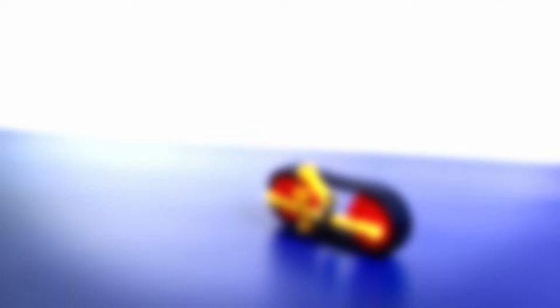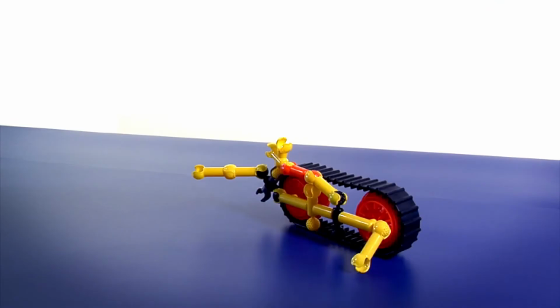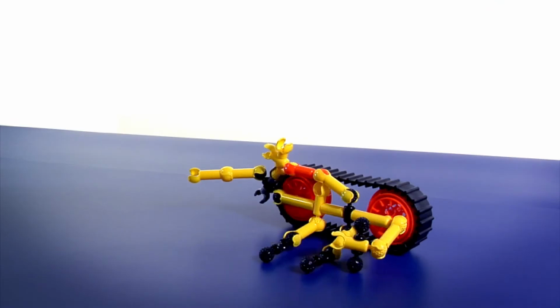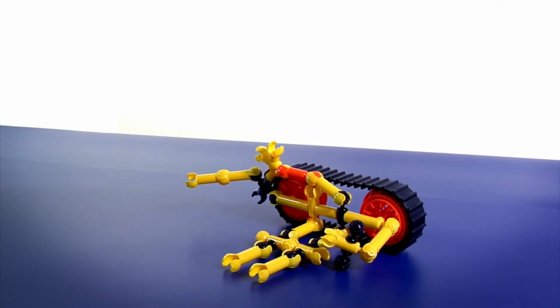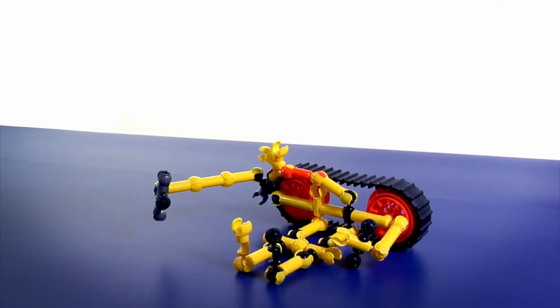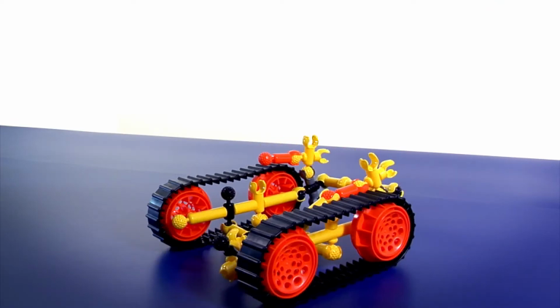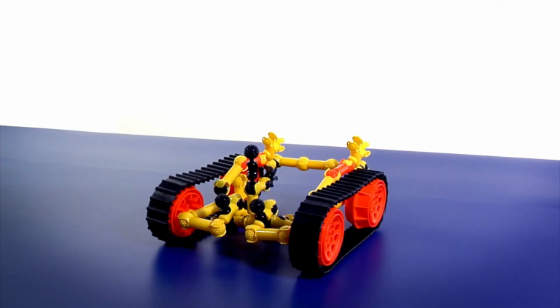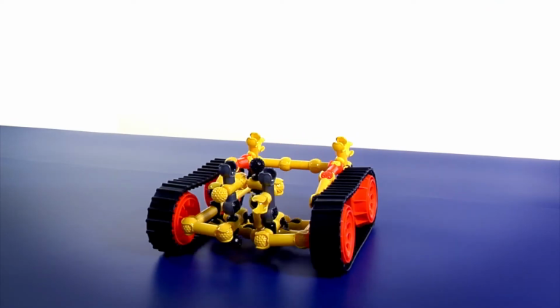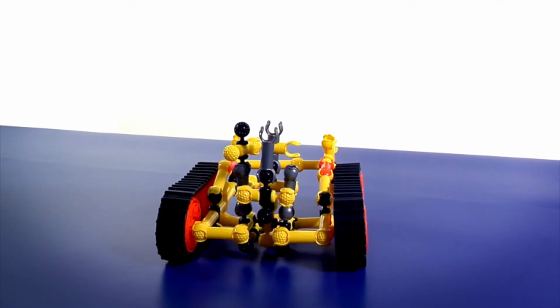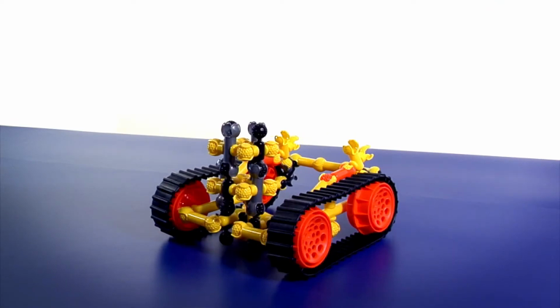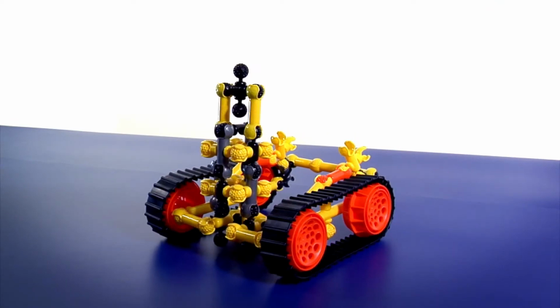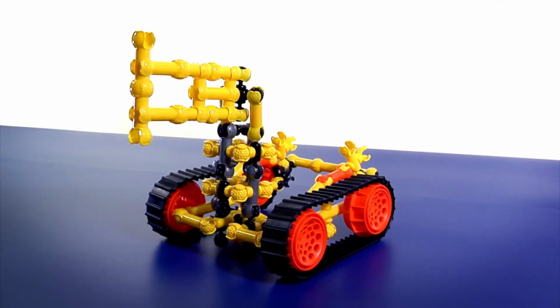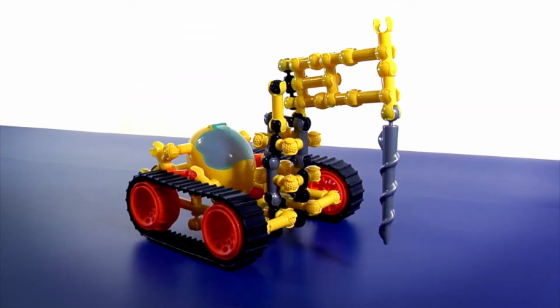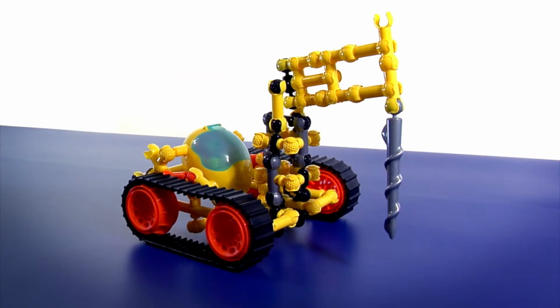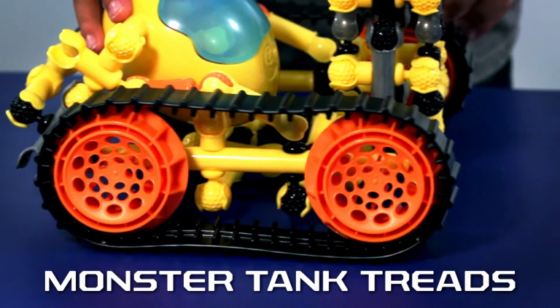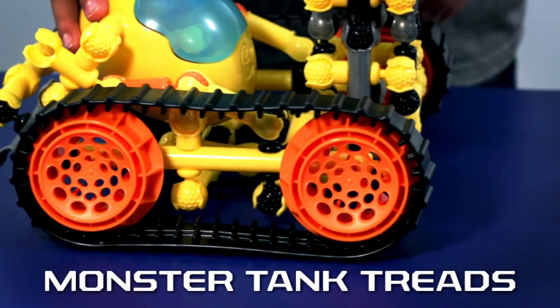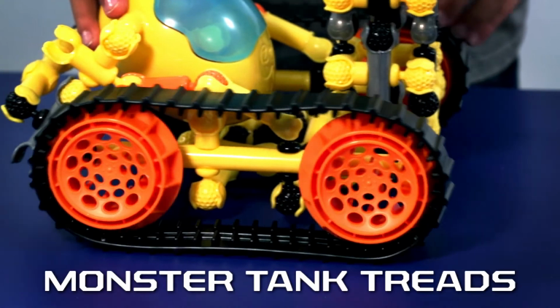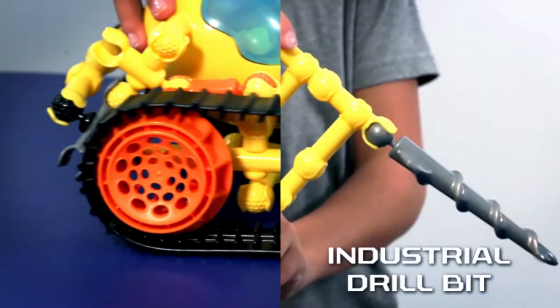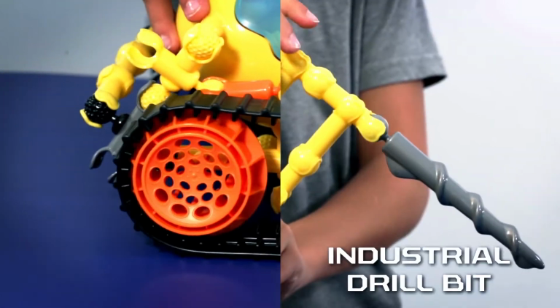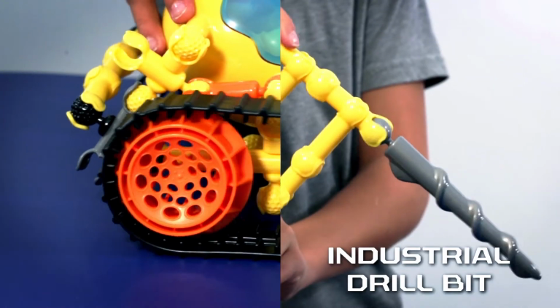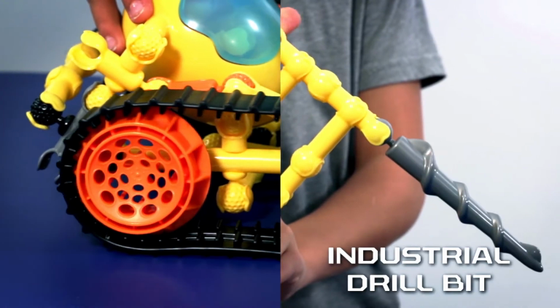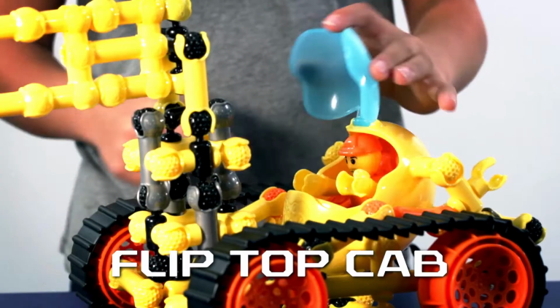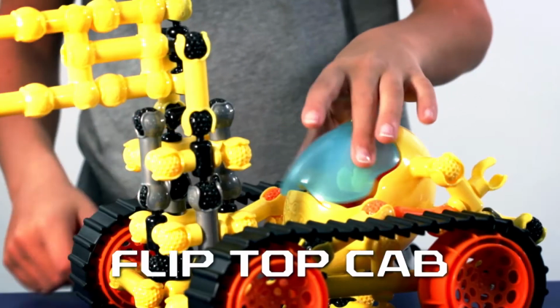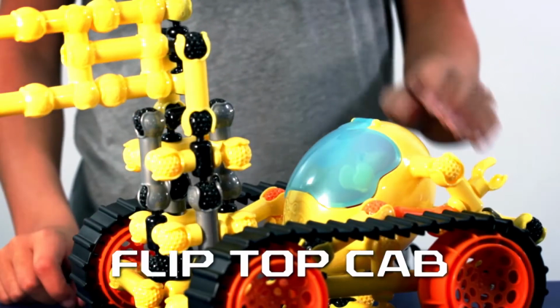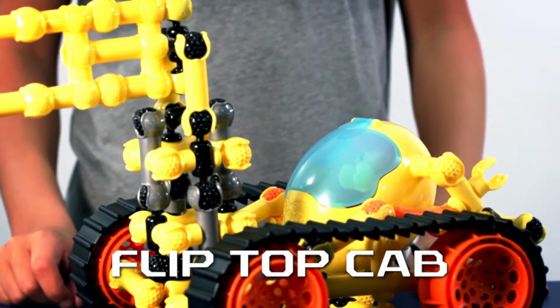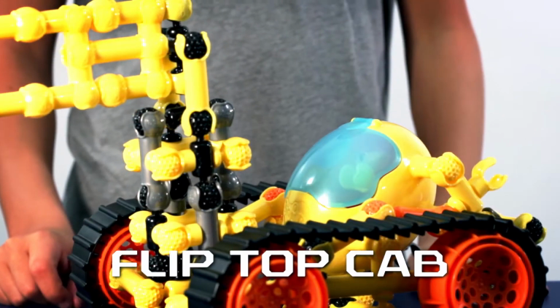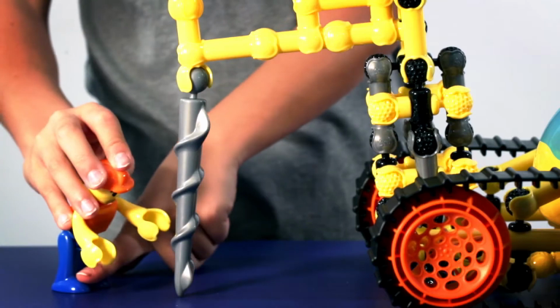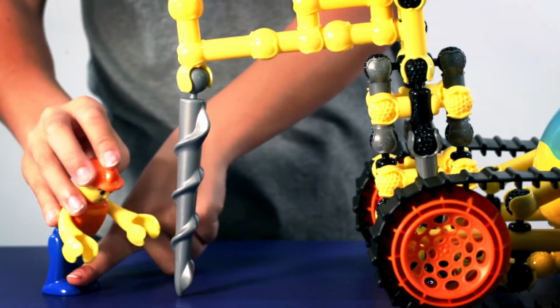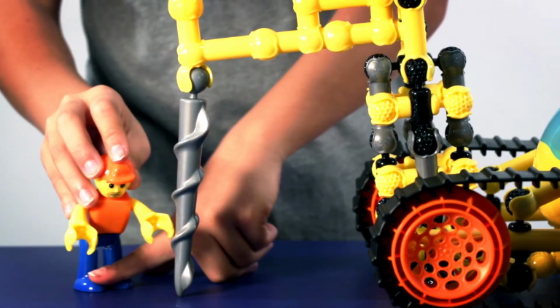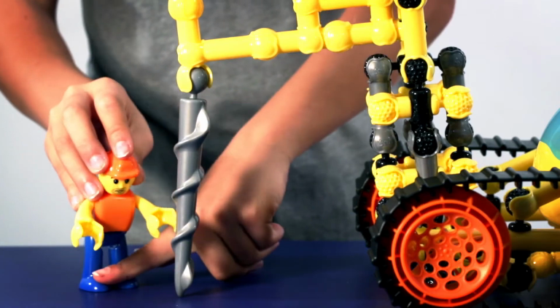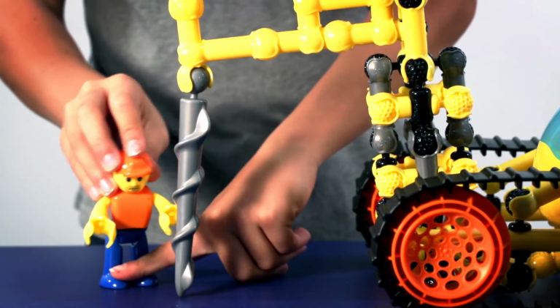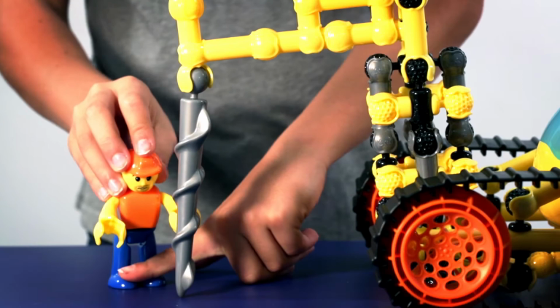Get drilling with the ZOOB Z-Strux Scorpion Driller. The futuristic auger features monster tank treads, industrial drill bit, and flip top cap. Wrench and his hard hat are ready for action!